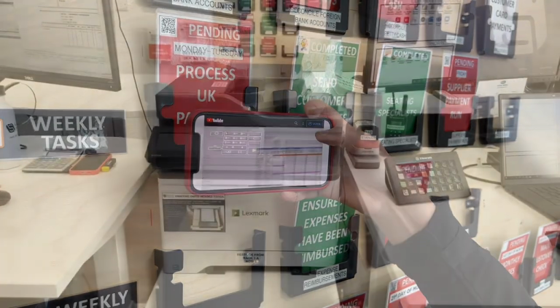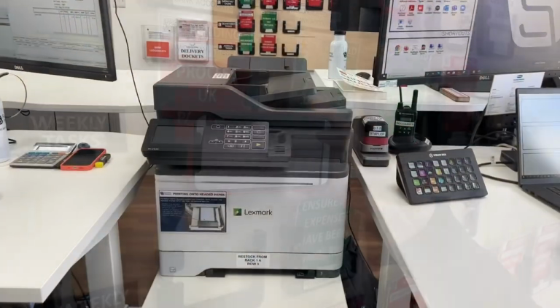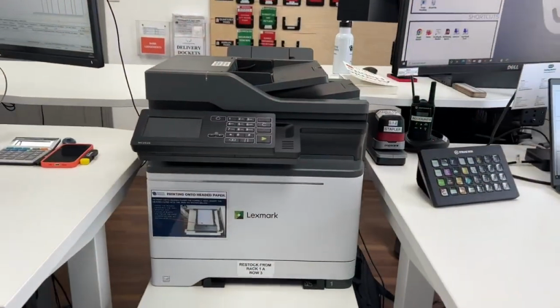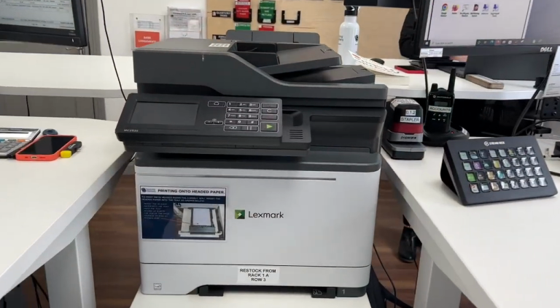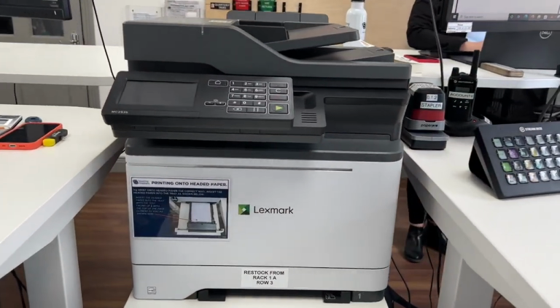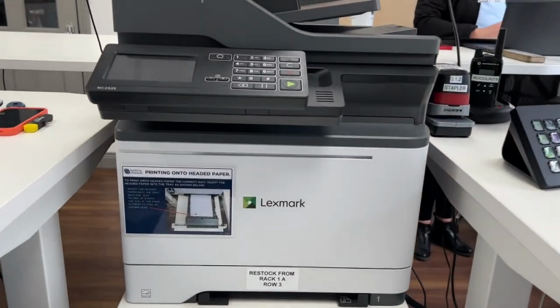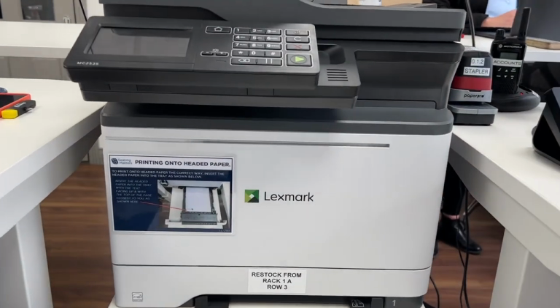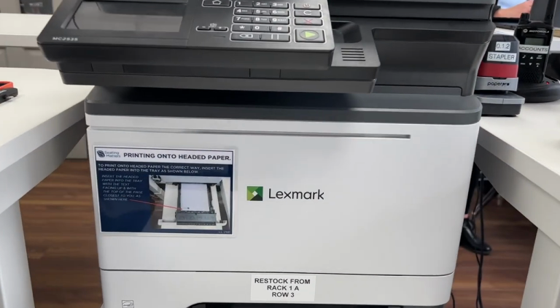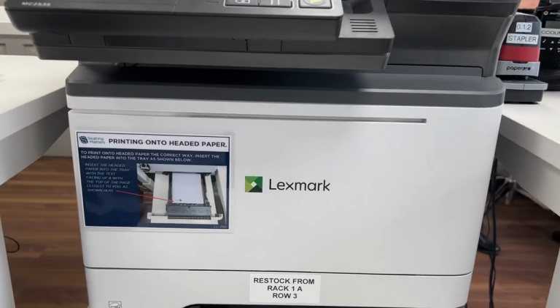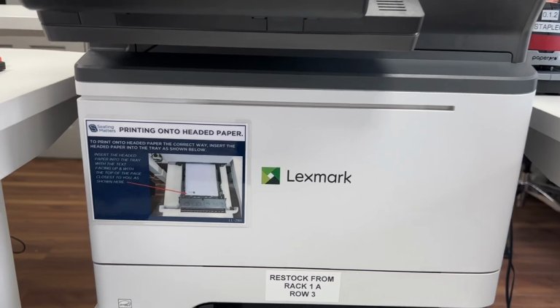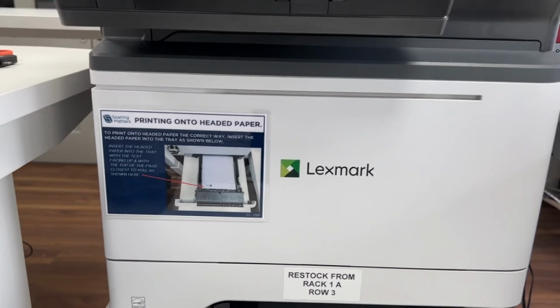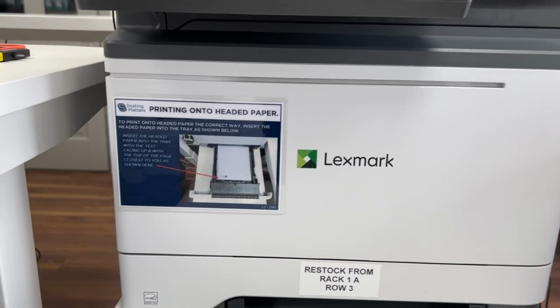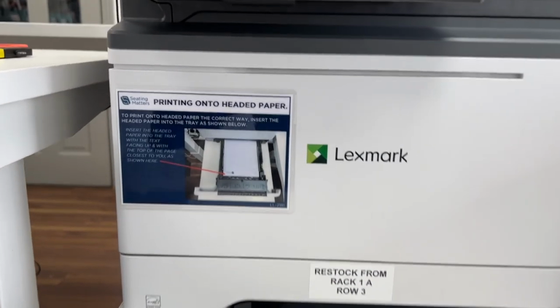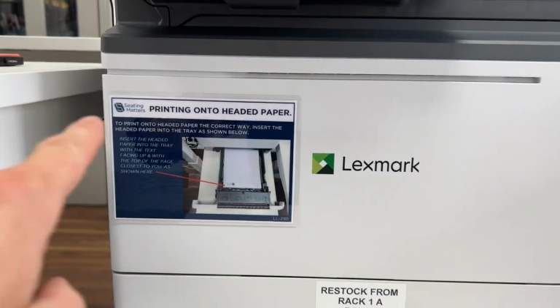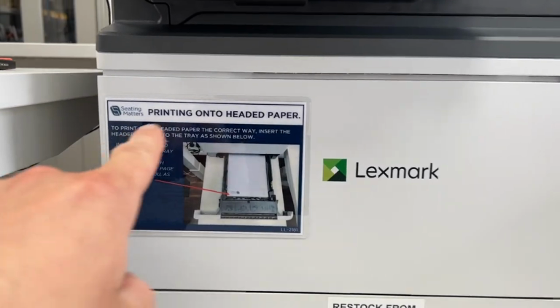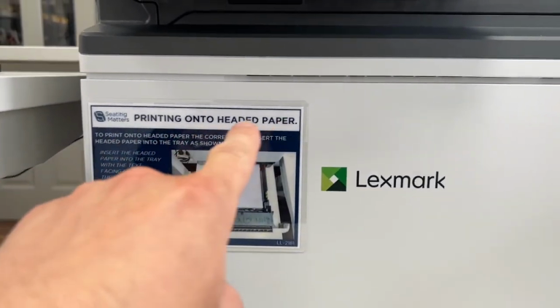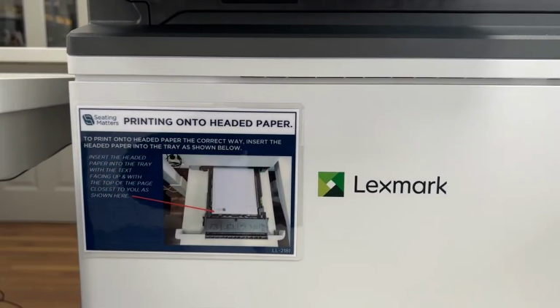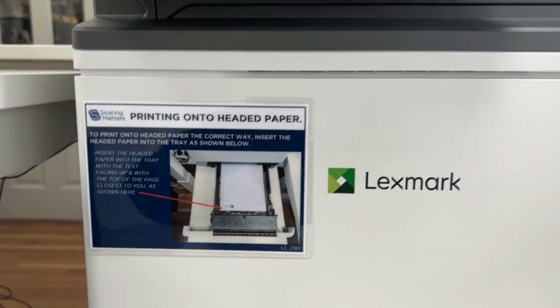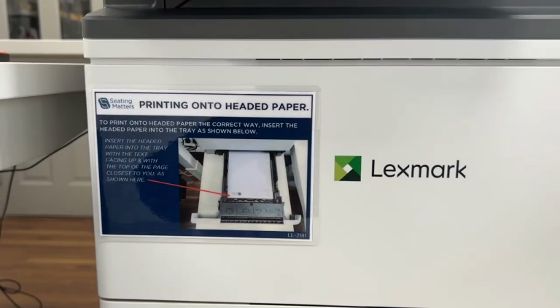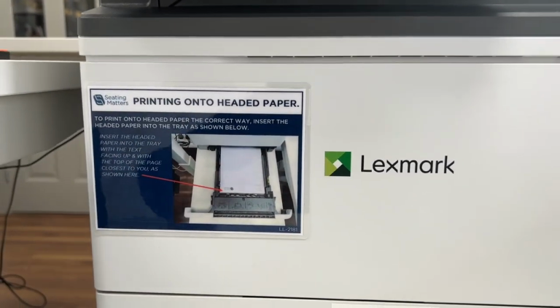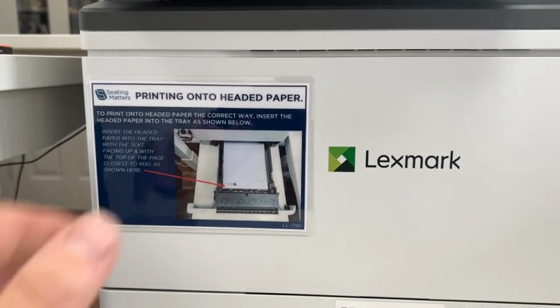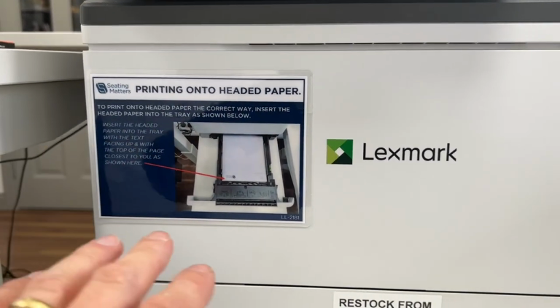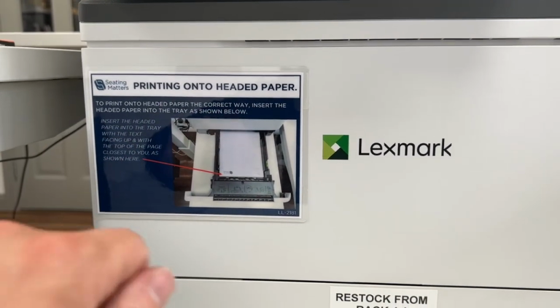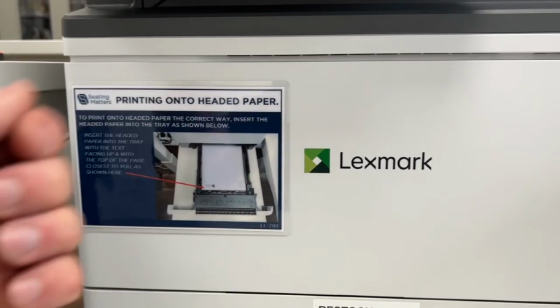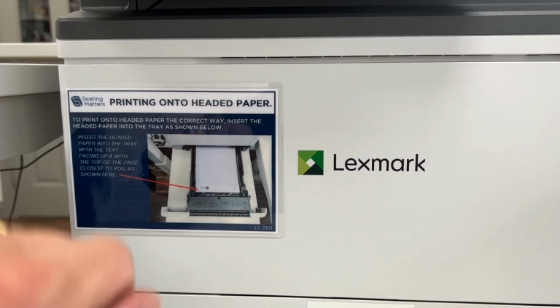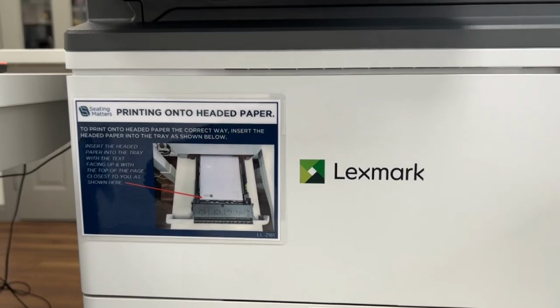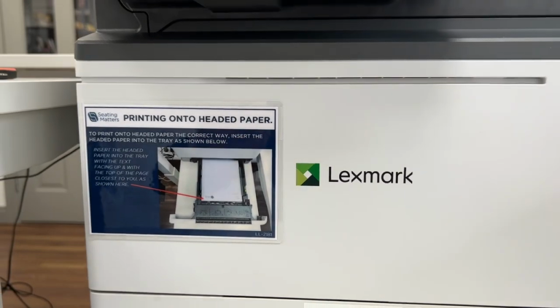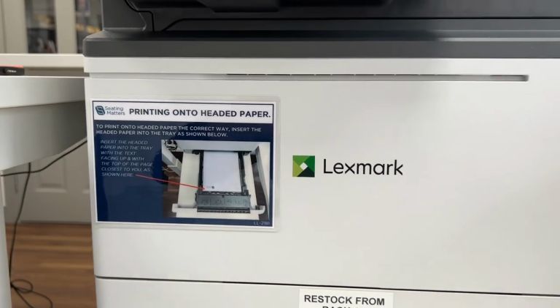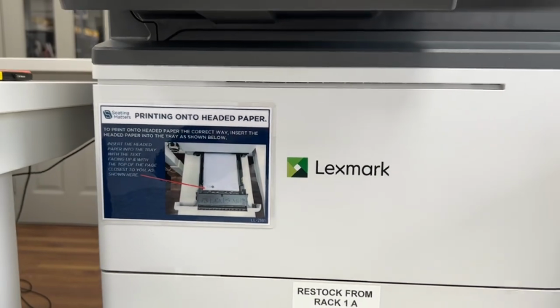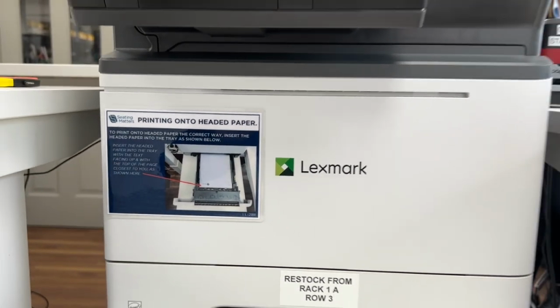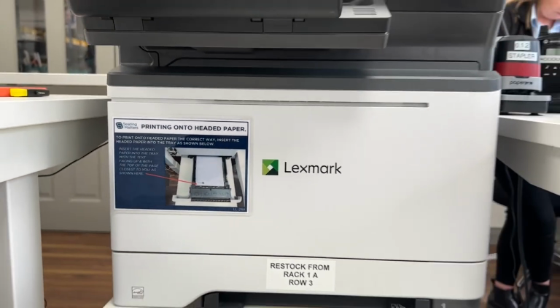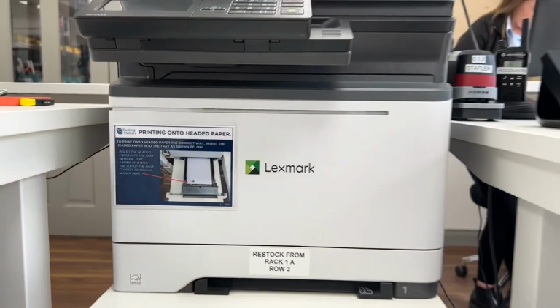Every single corner of this office has been touched by continuous improvement — even this printing onto headed paper label, which shows you exactly what way to turn the headed paper for successful printing with the printer.